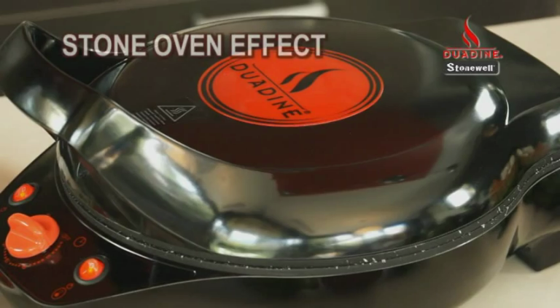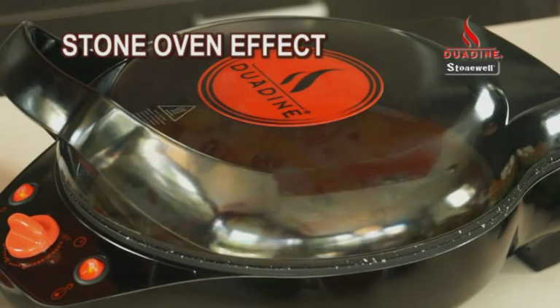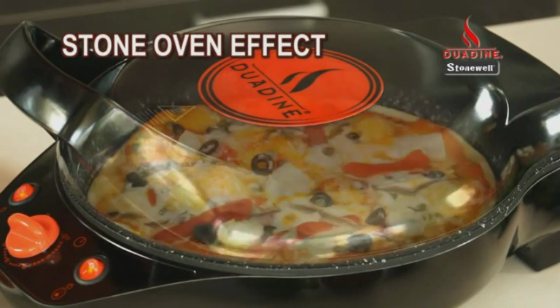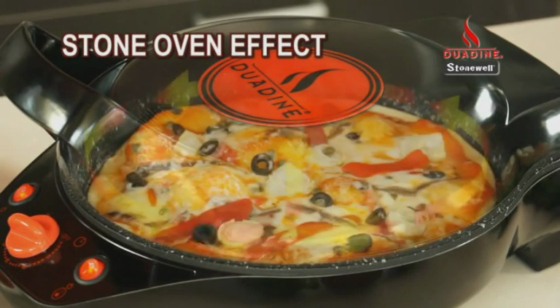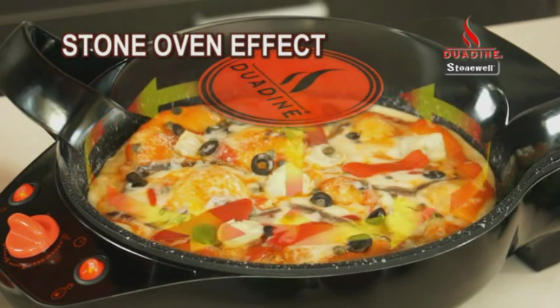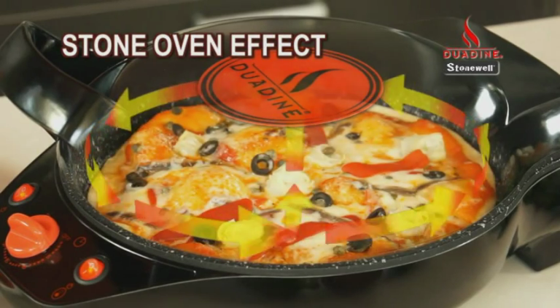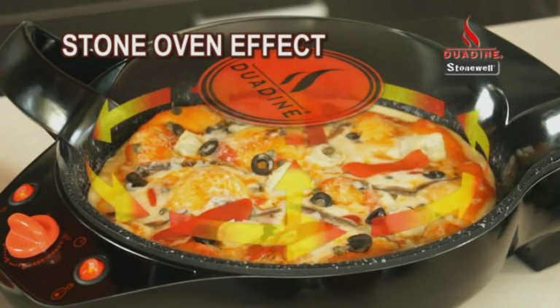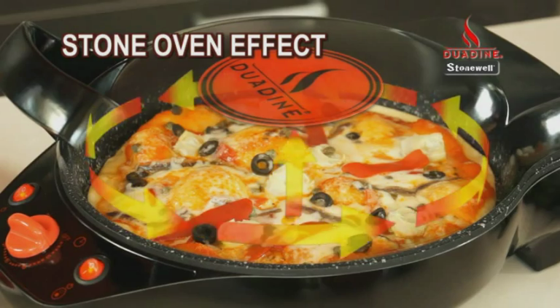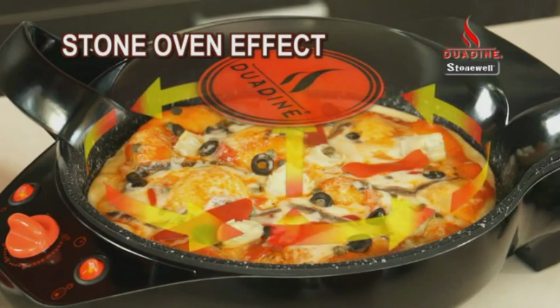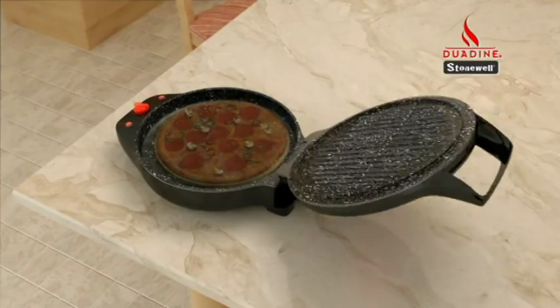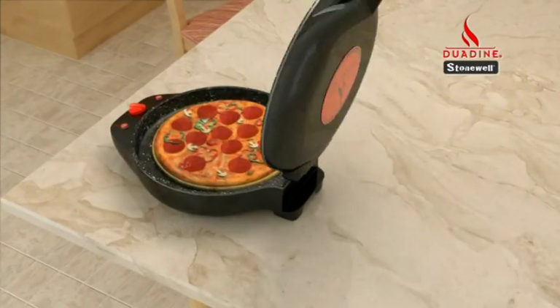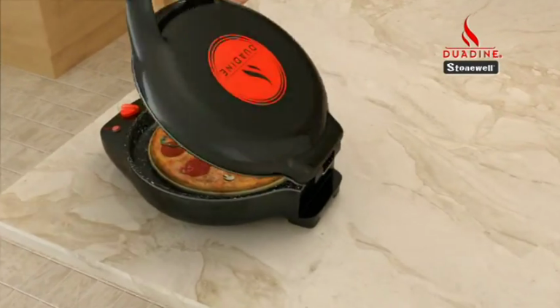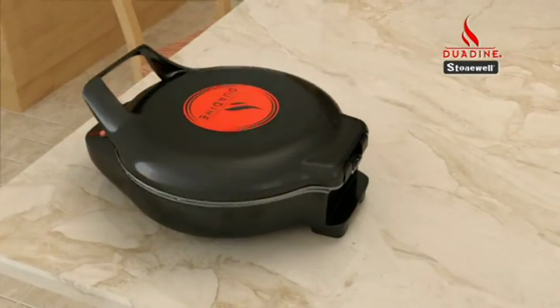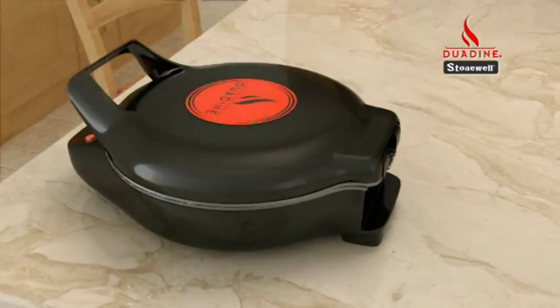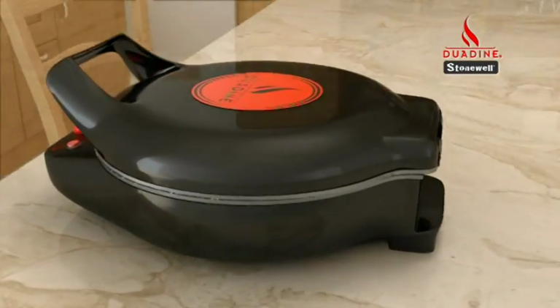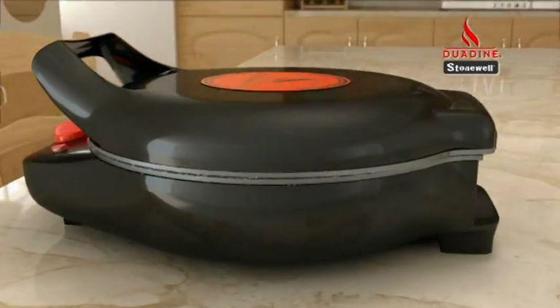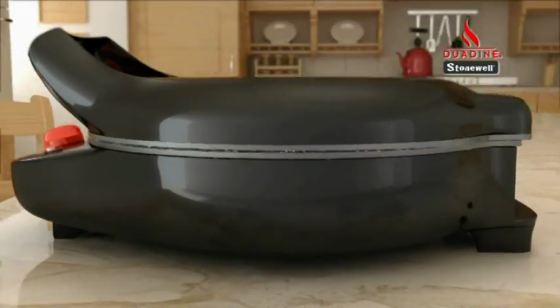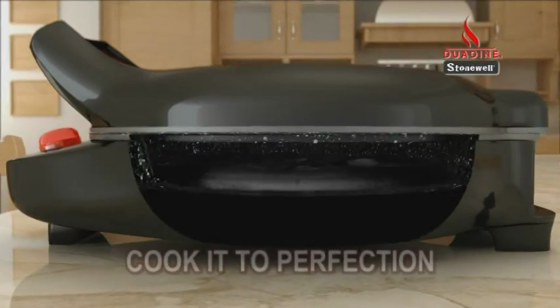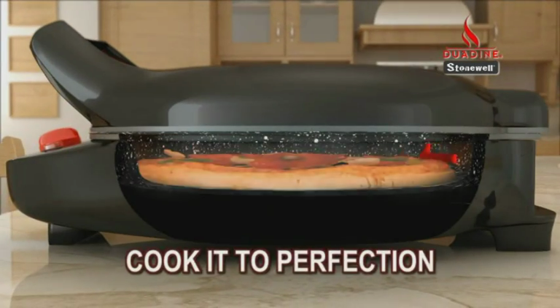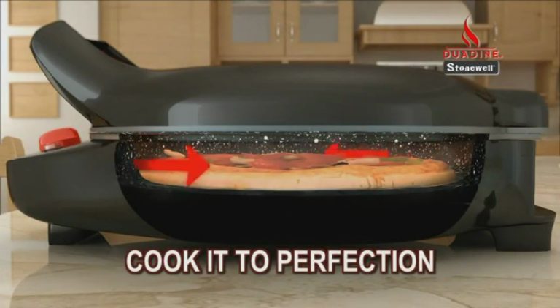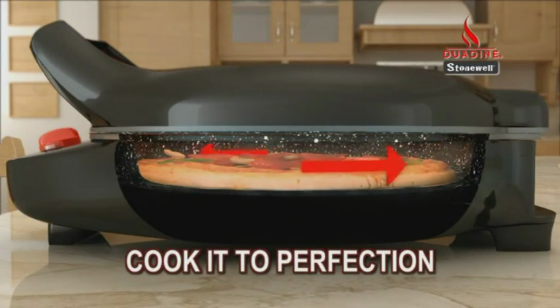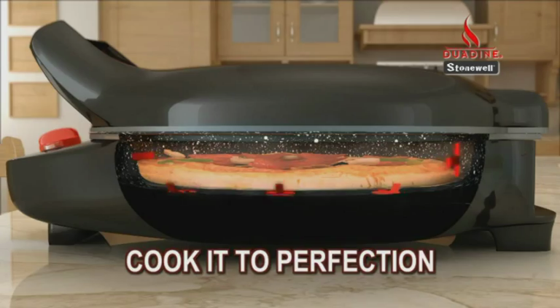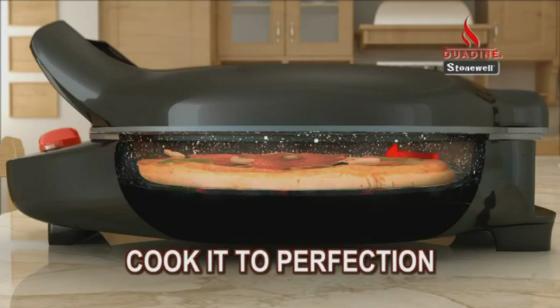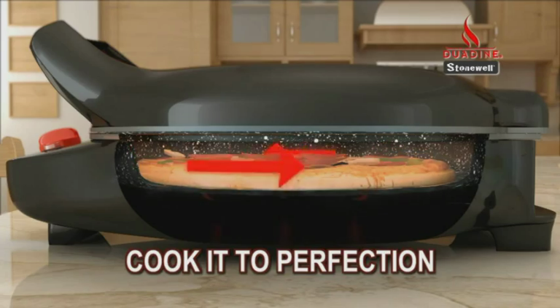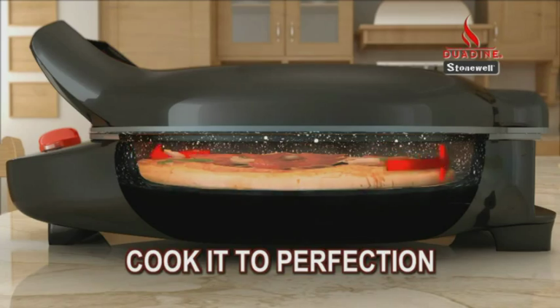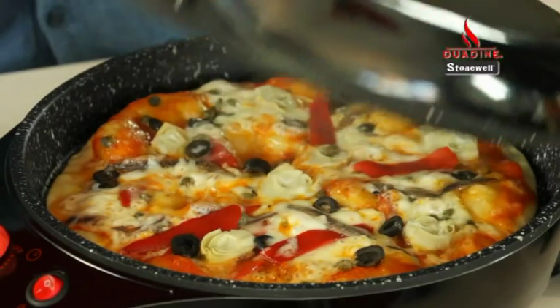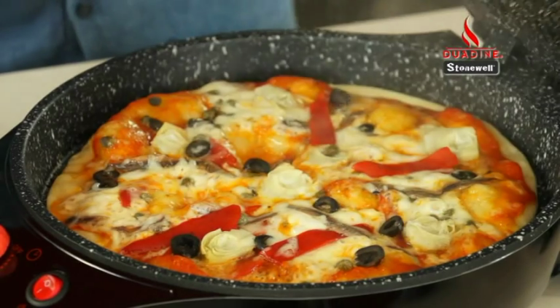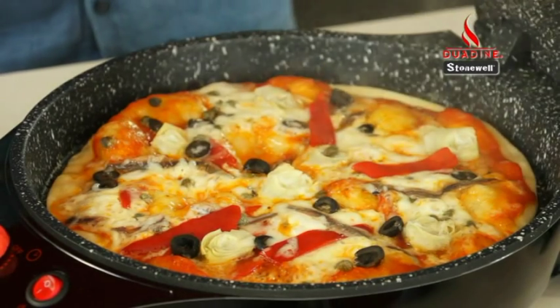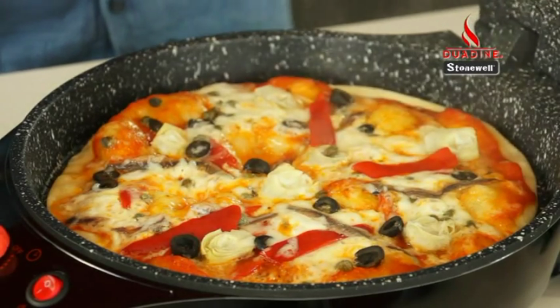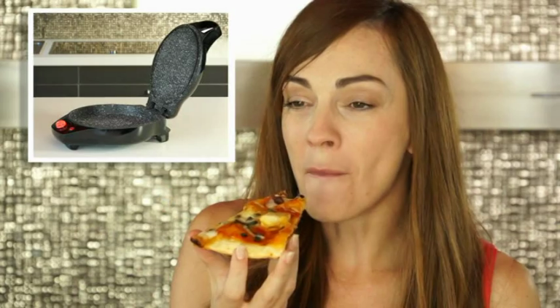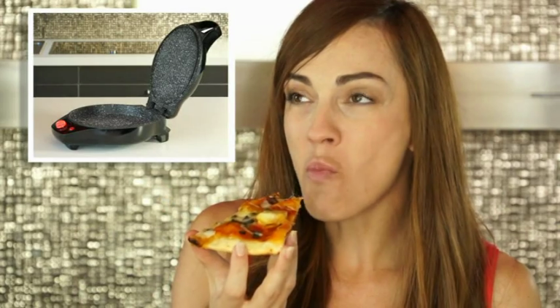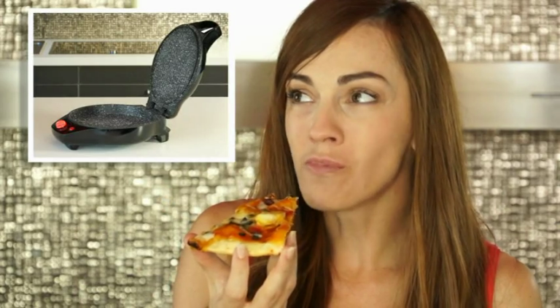The amazing design makes heat circulate in 360 degrees, surrounding your food evenly and cooking it to perfection top and bottom. Look at this delicious pizza. You'll love the flavour.